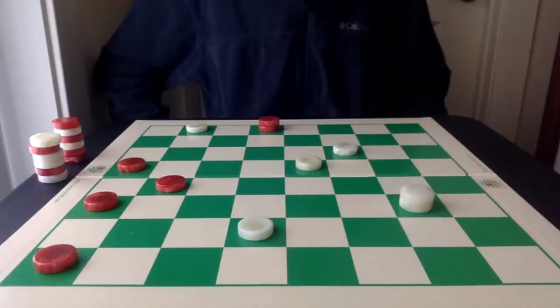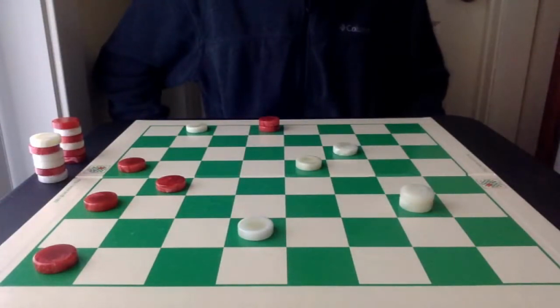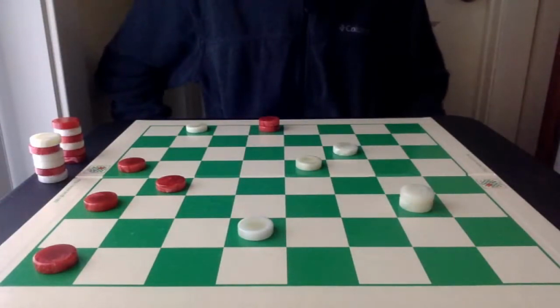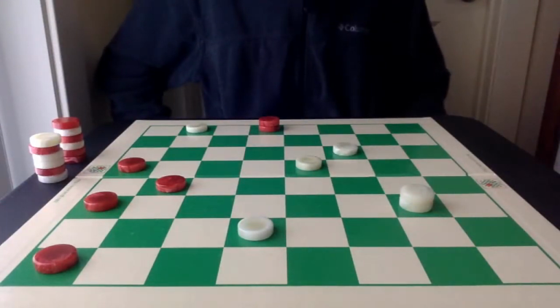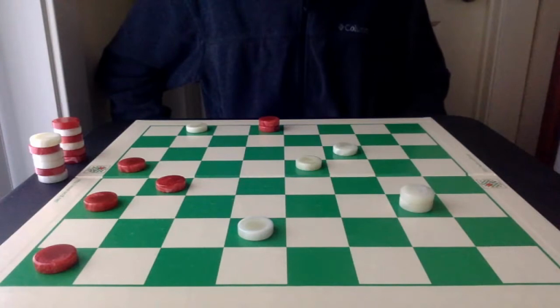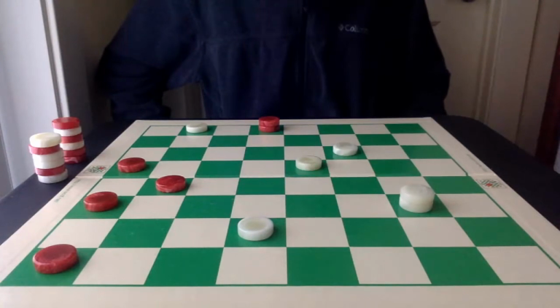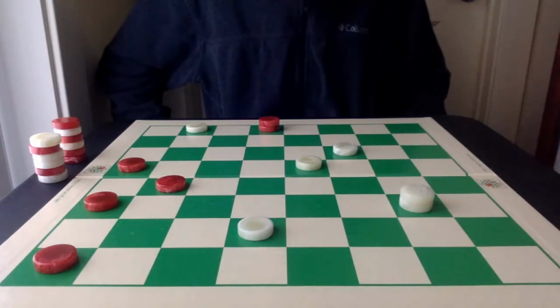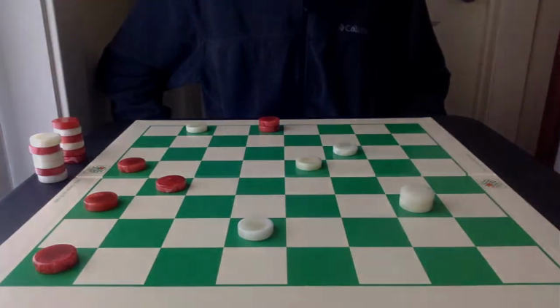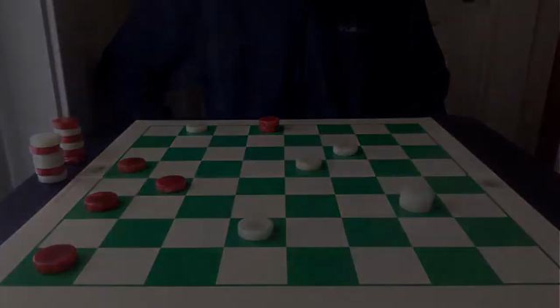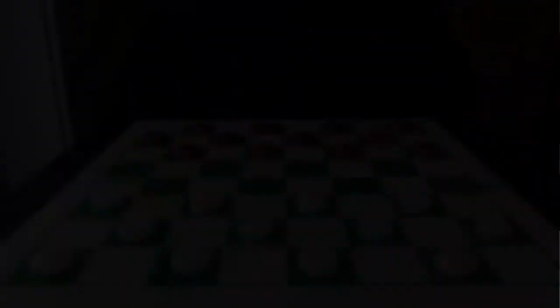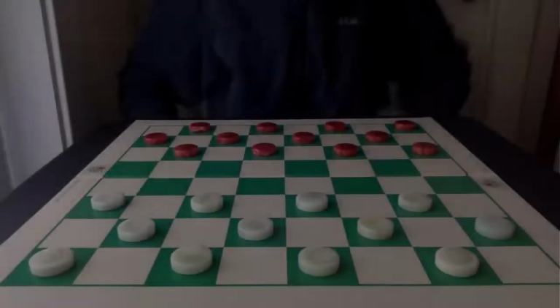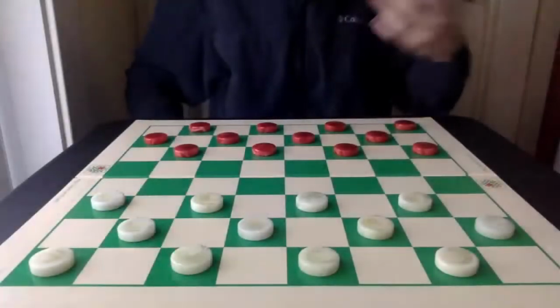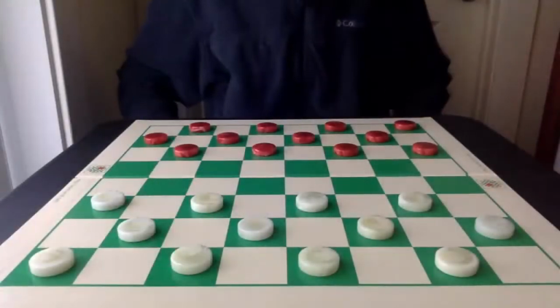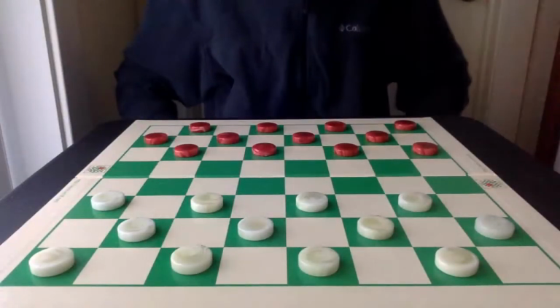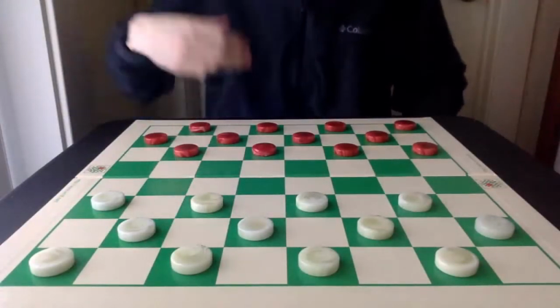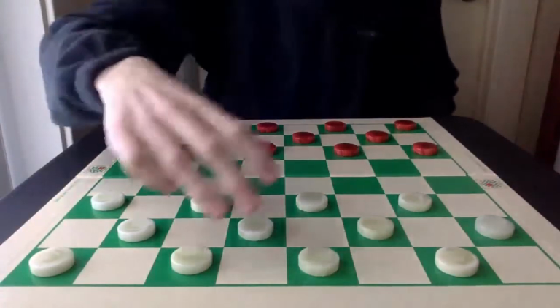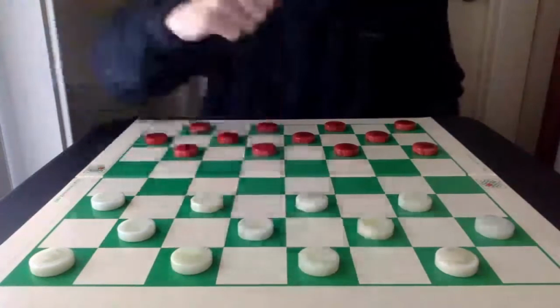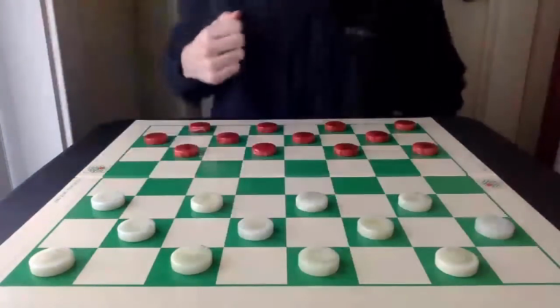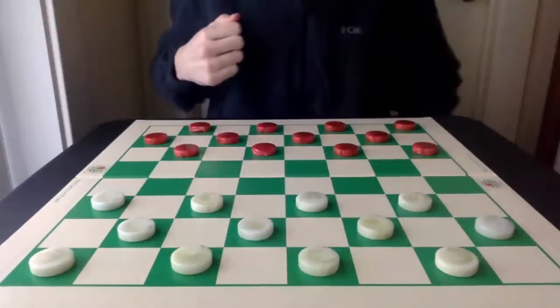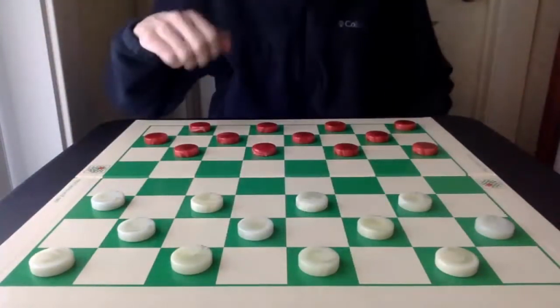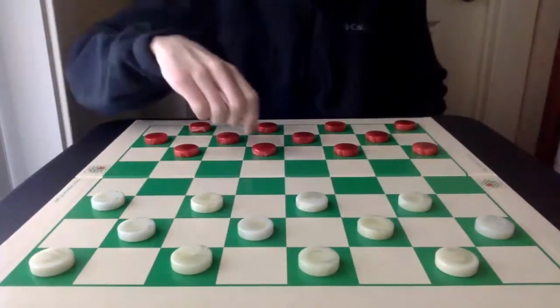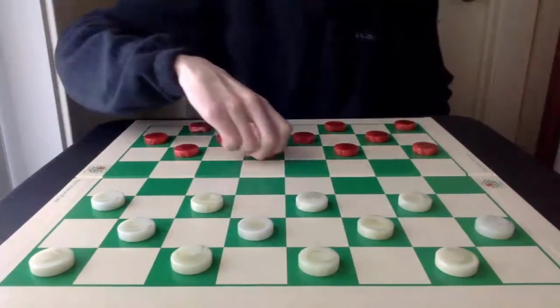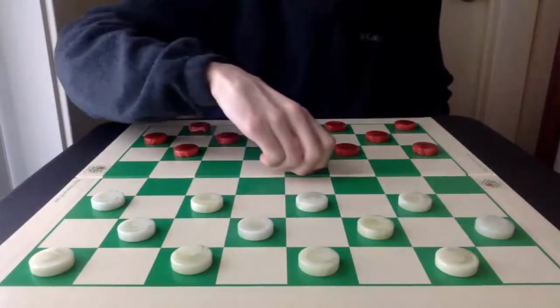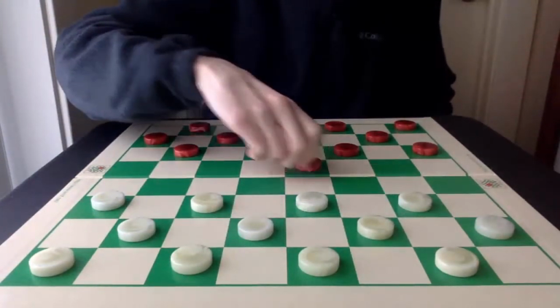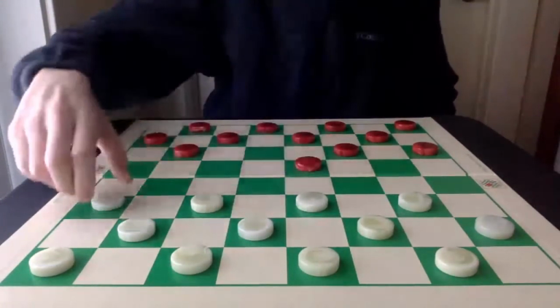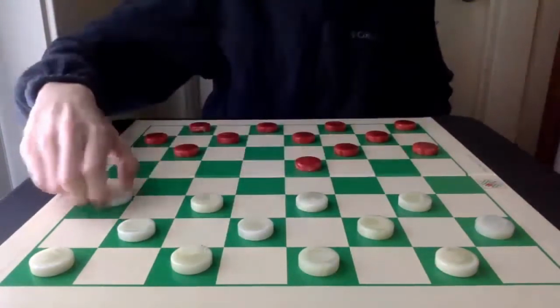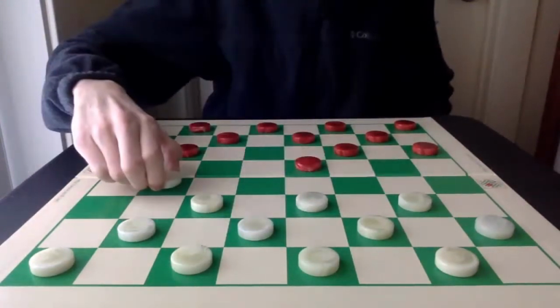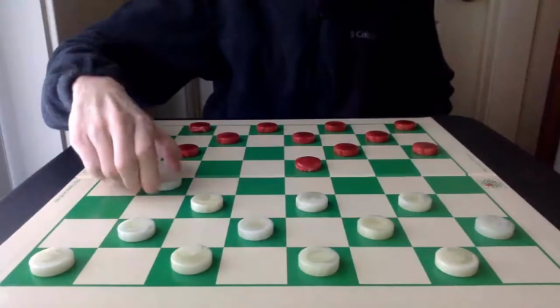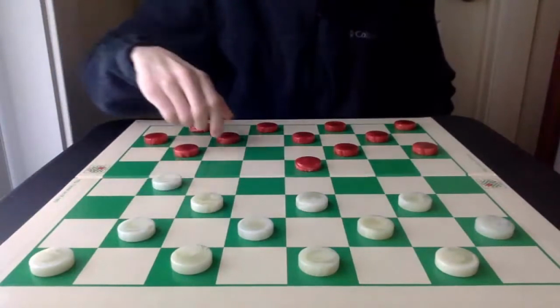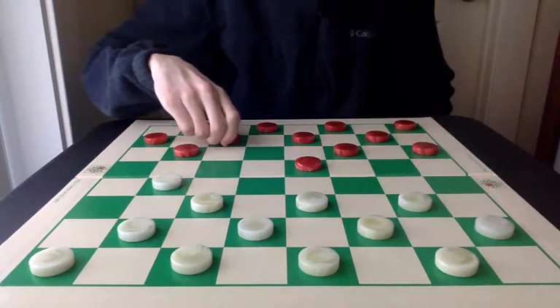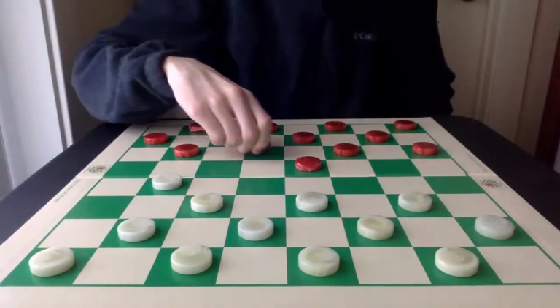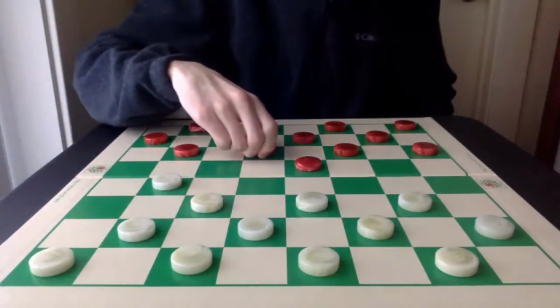Fantastic defense and a solid draw game. Alright, now let's take a look at it, but this time from the White perspective. So again, the opening is 10-15, 21-17, and 6-10.